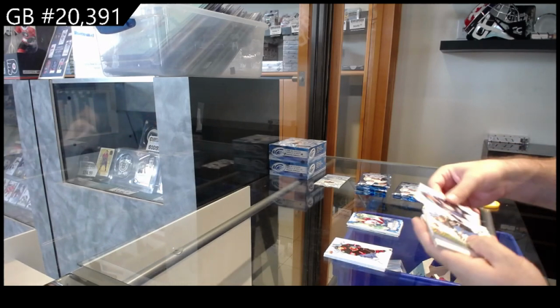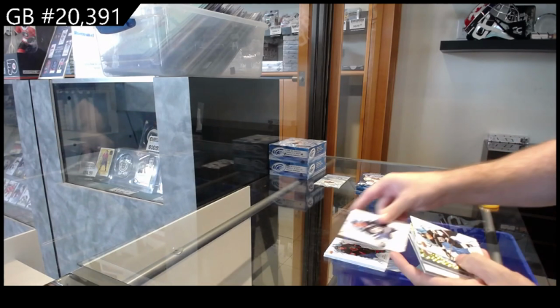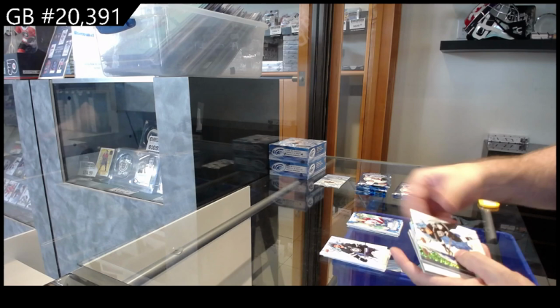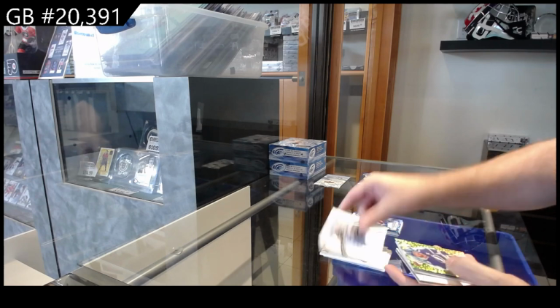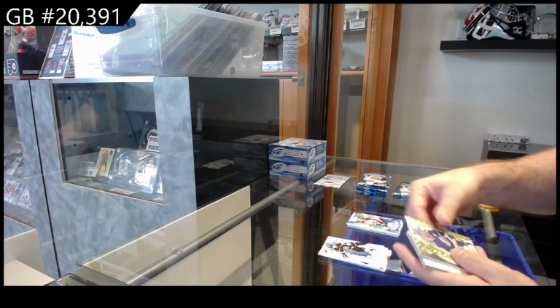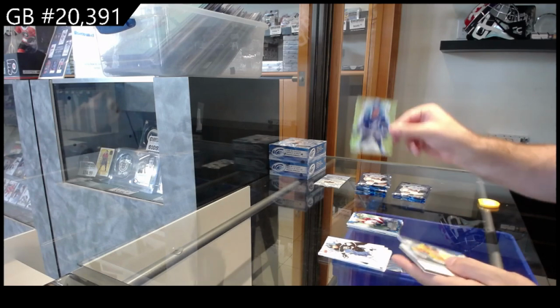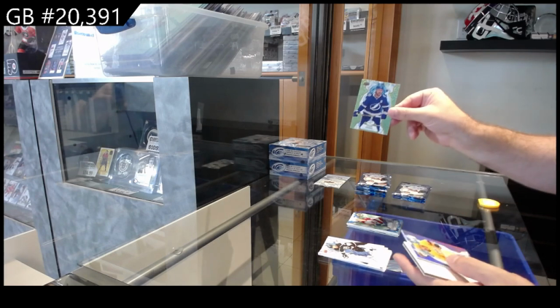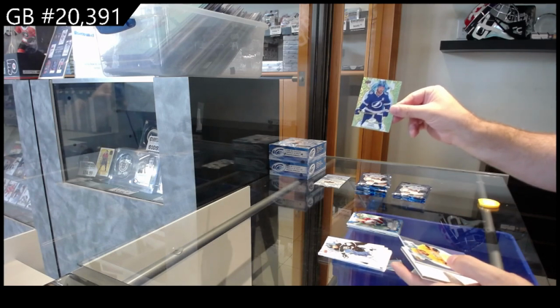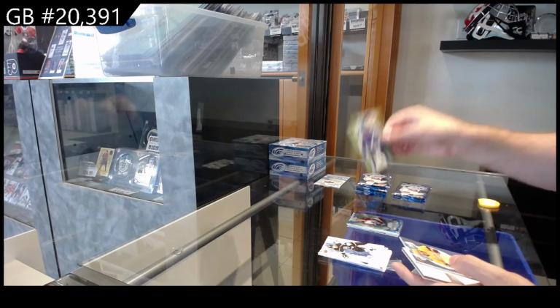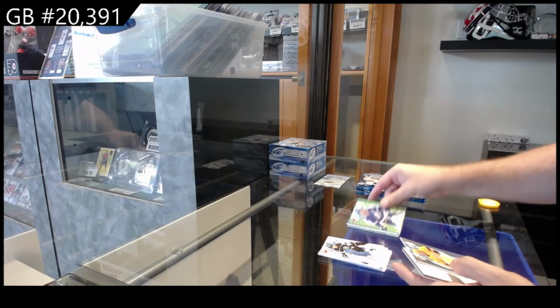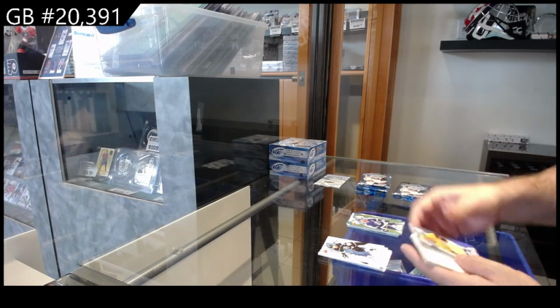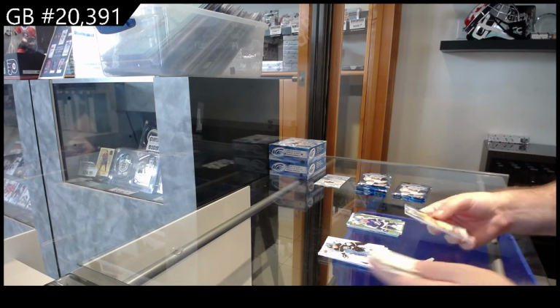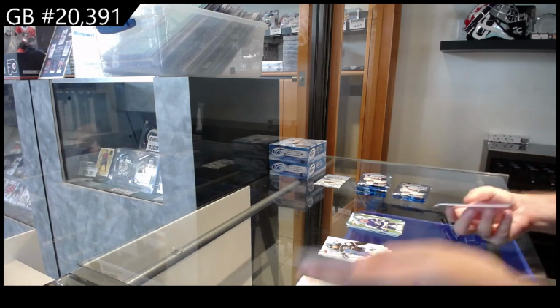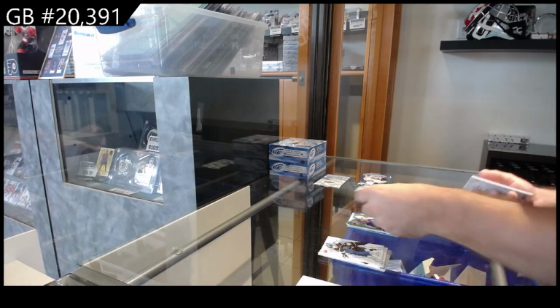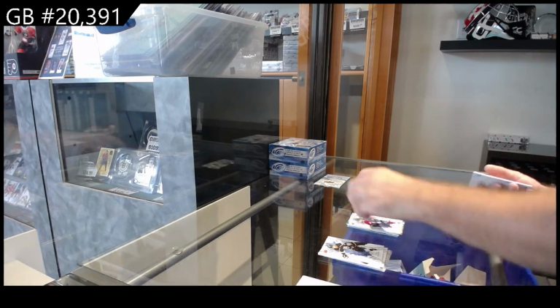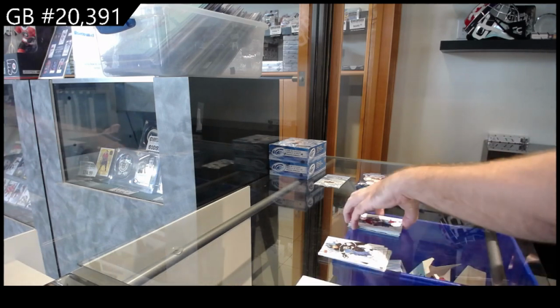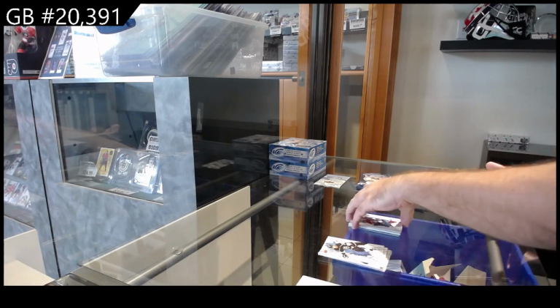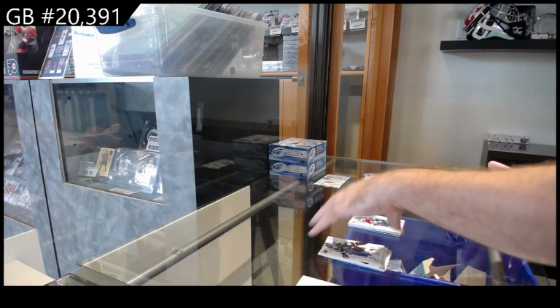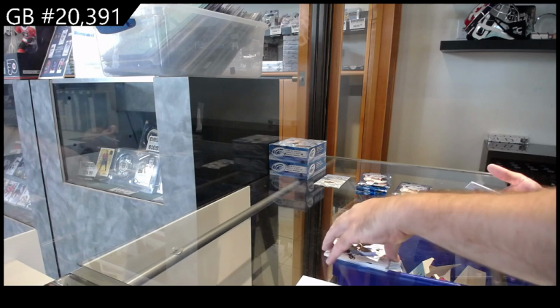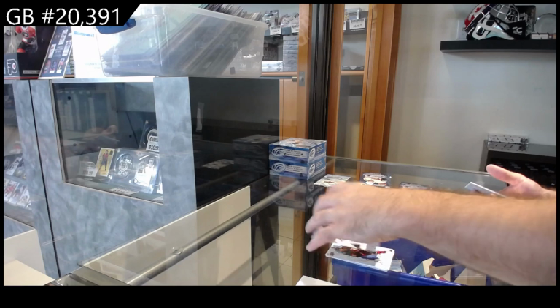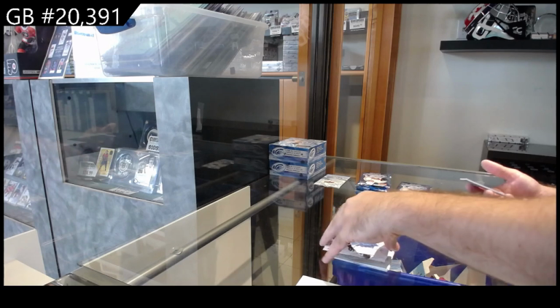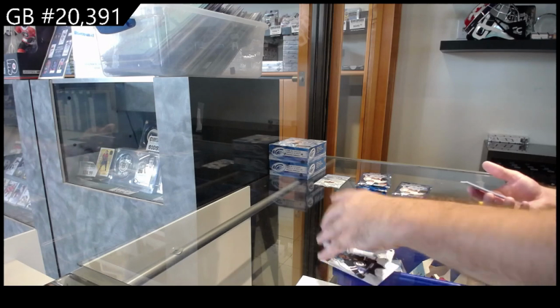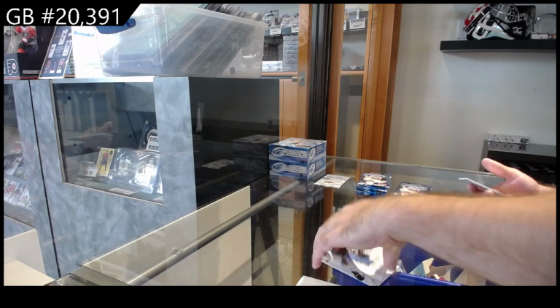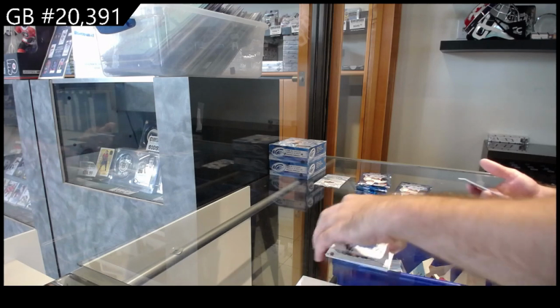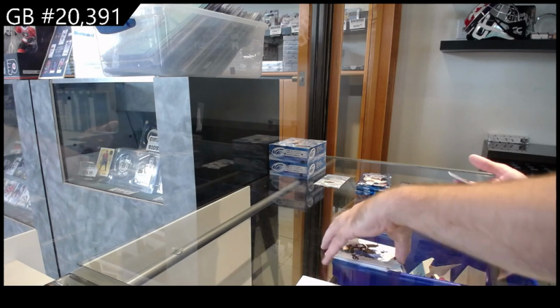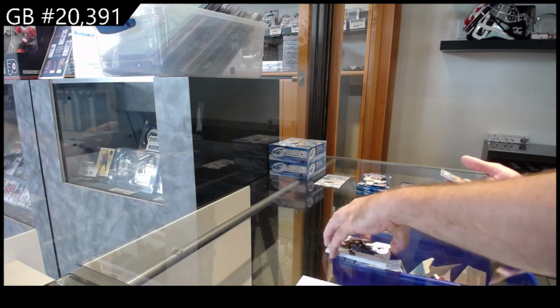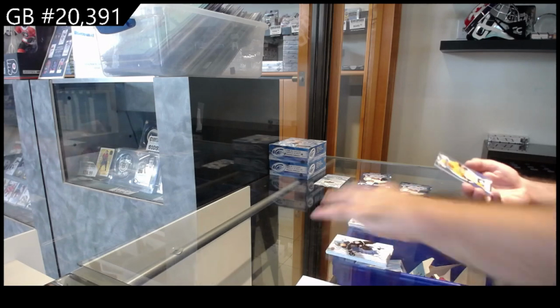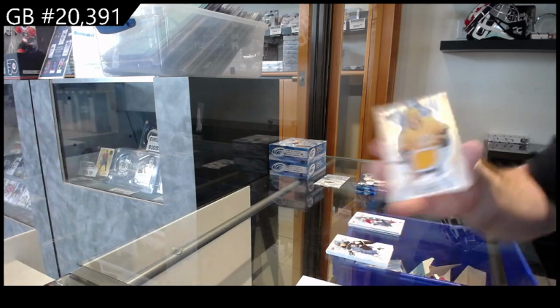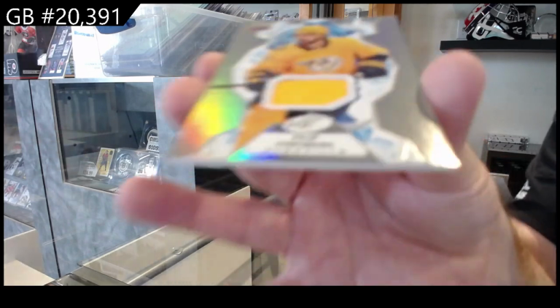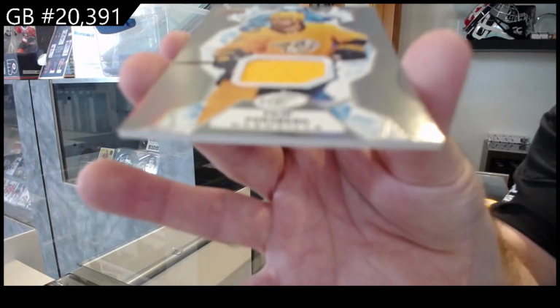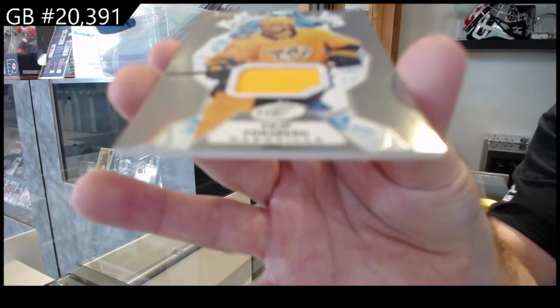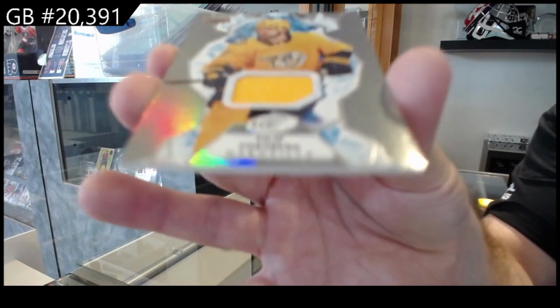We've got a Stamkos green for Tampa, rookie of Newhook for the Avs, and we've got a jersey of Forsberg for Nashville.